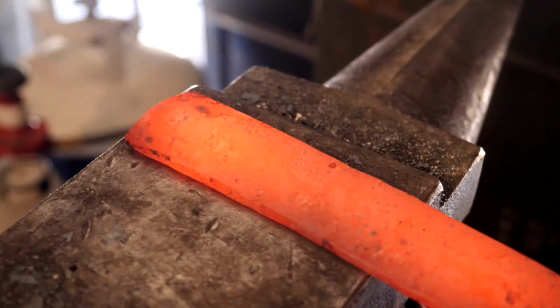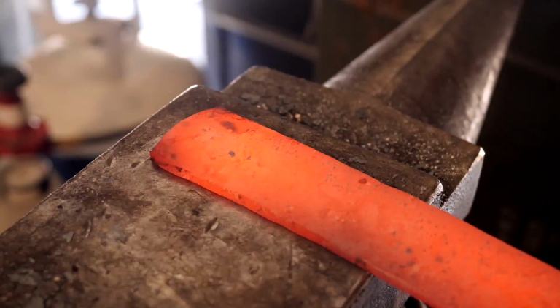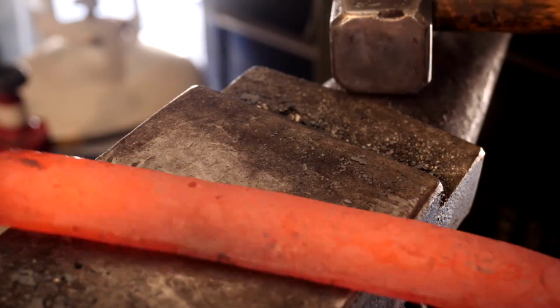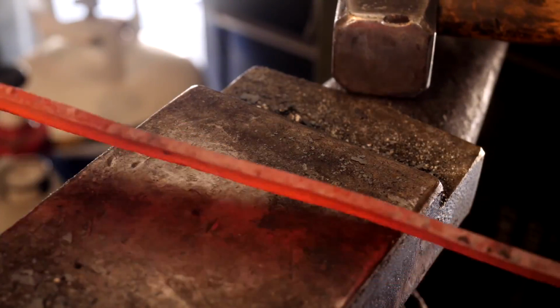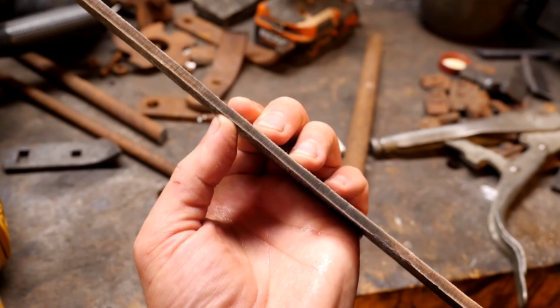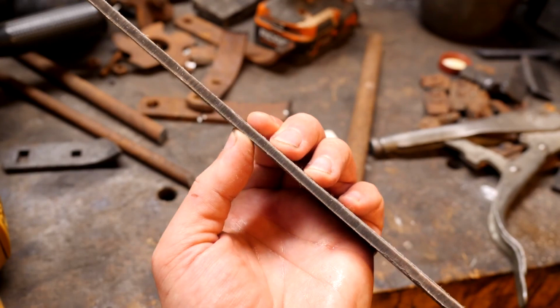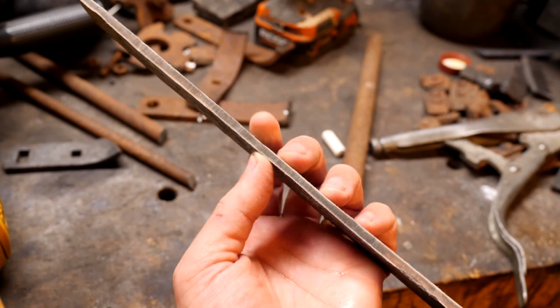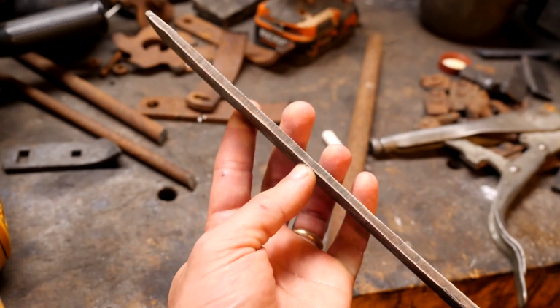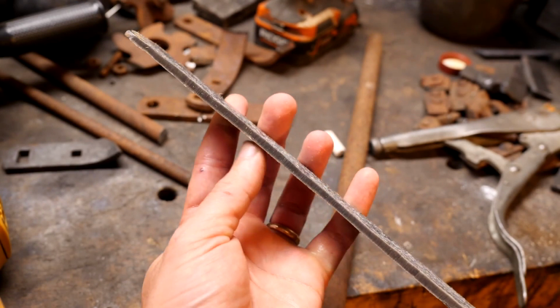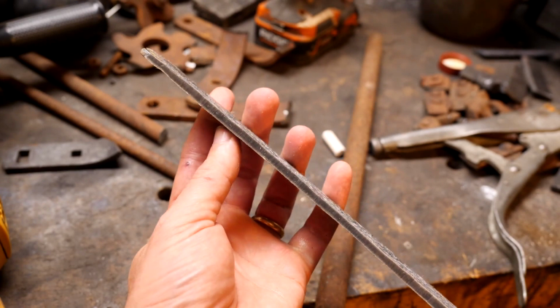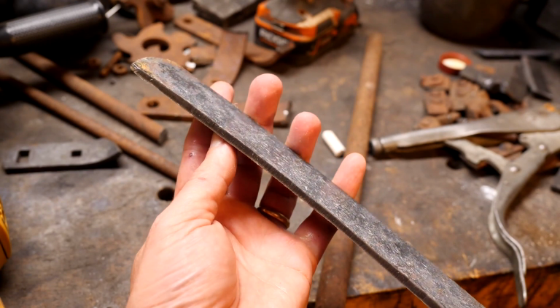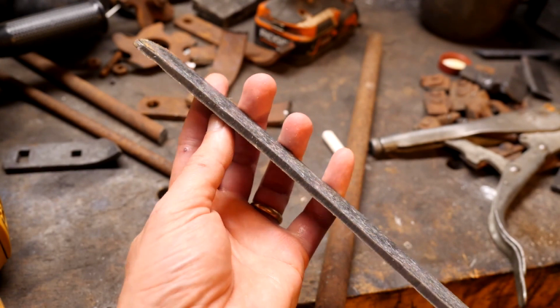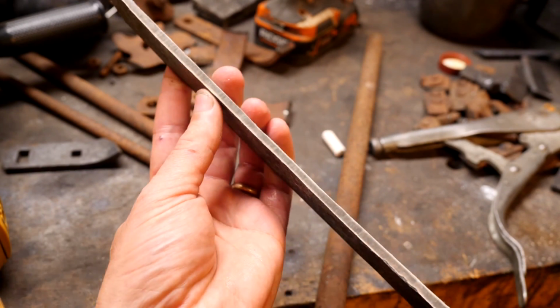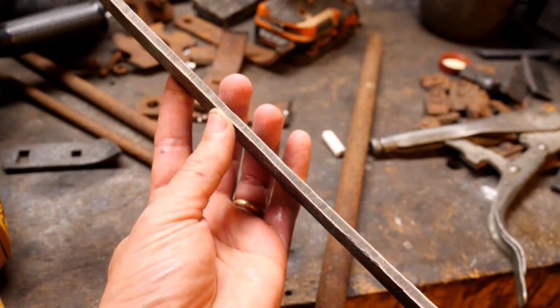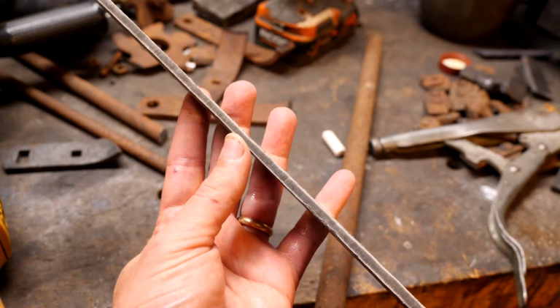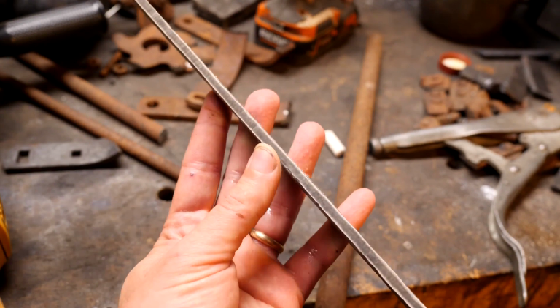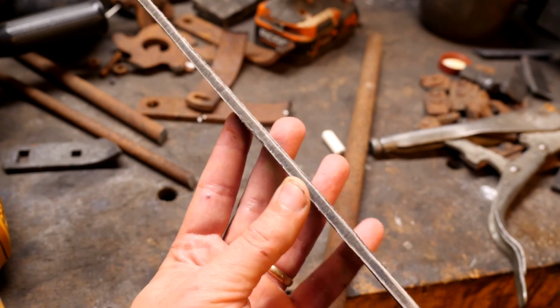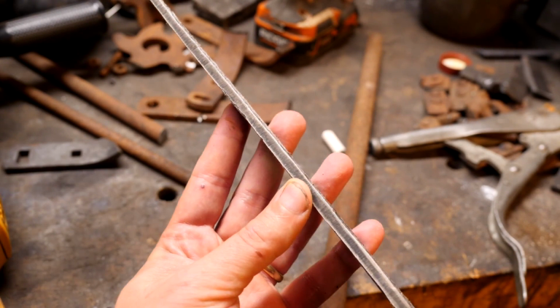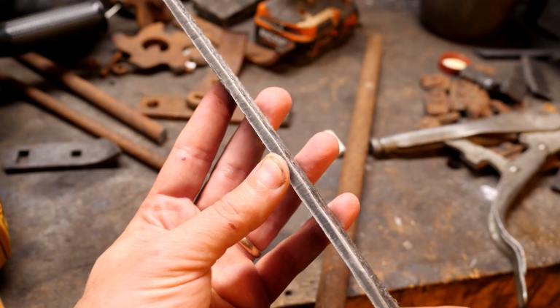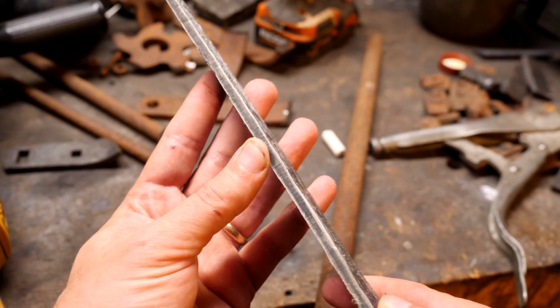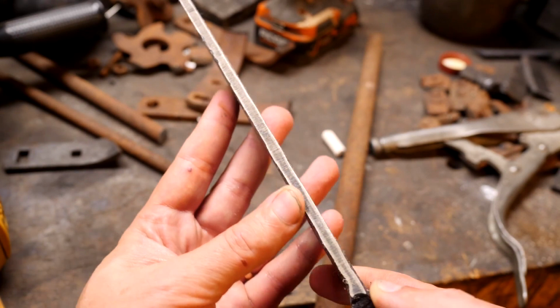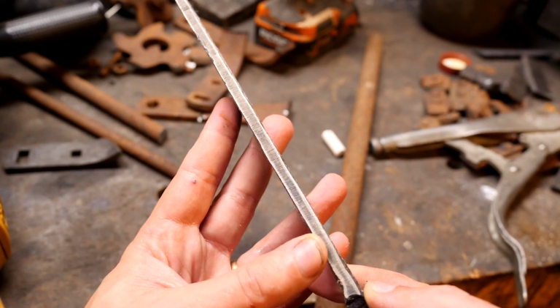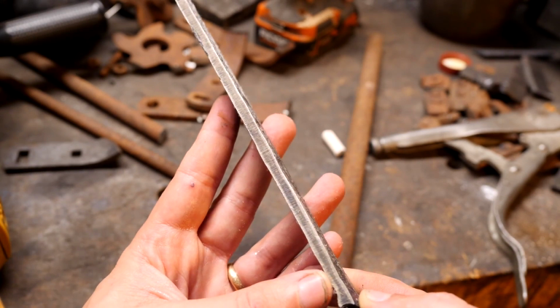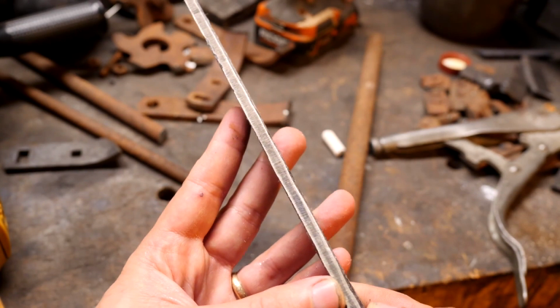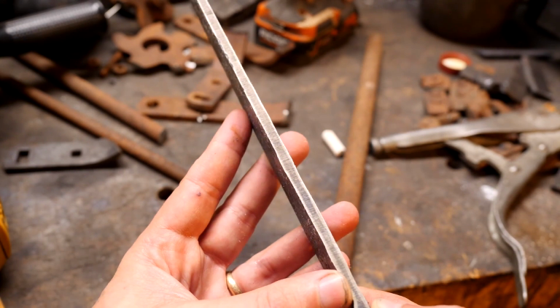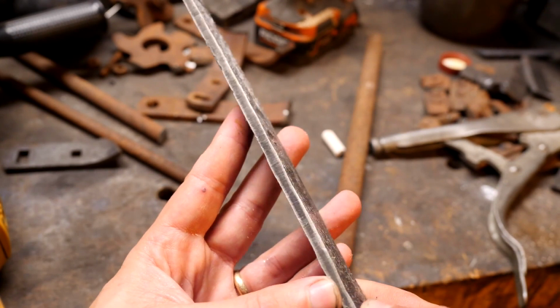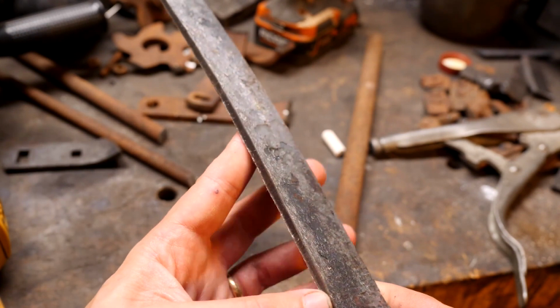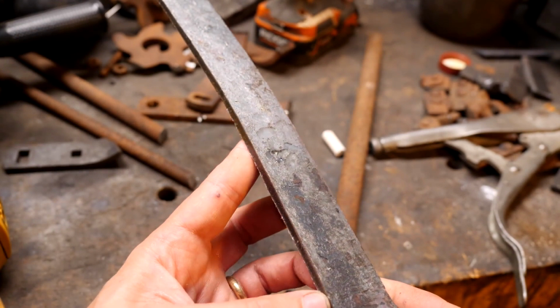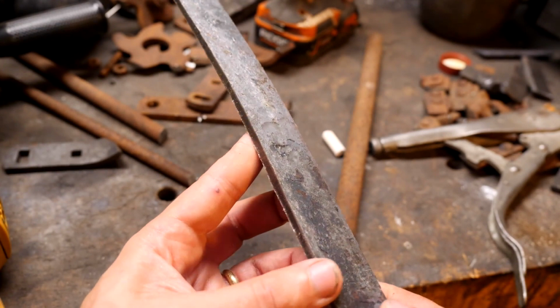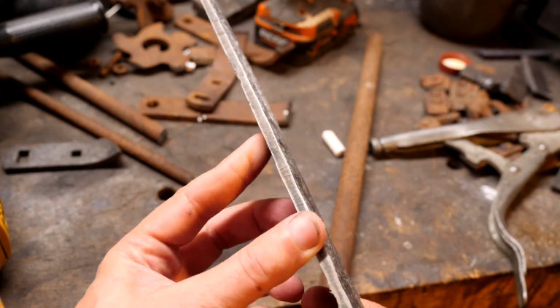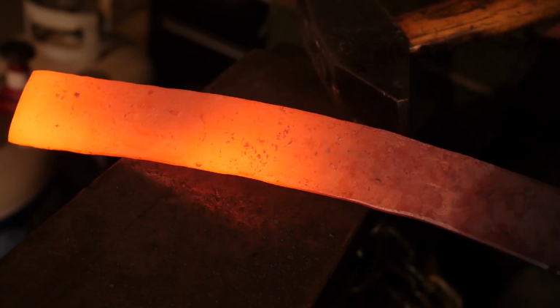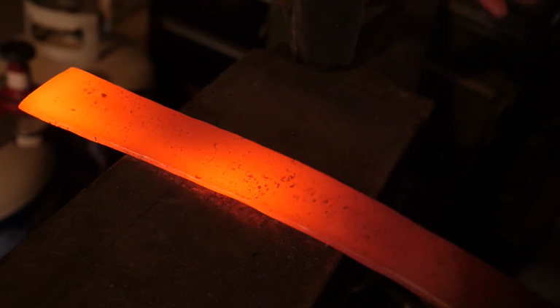Here the edge has been ground off and I've etched the steel. Our hardenable steel core - the blade - is dark and in the center, and our low carbon steel is silver and on the outside. The outer jacket really compressed down; it's quite thin.